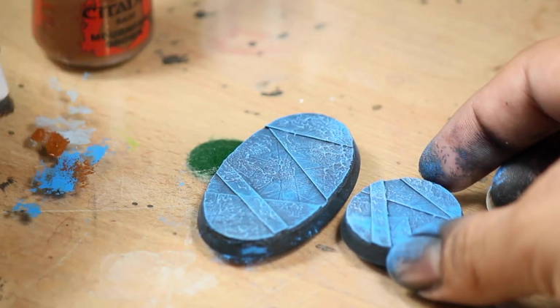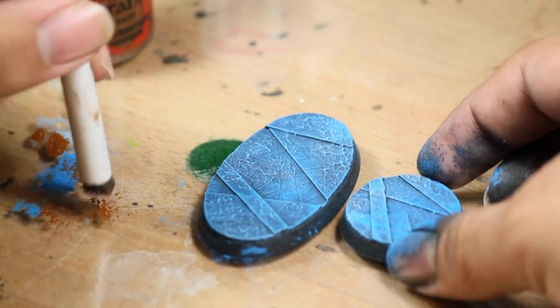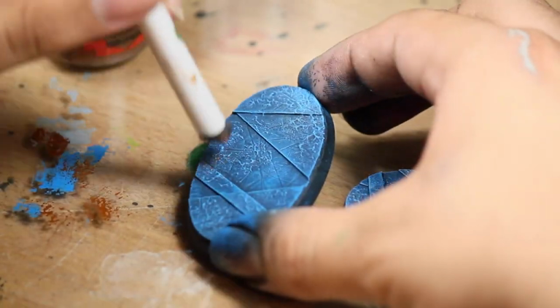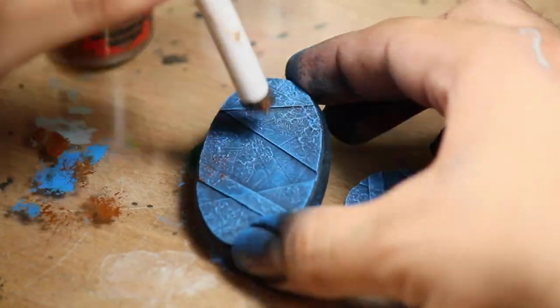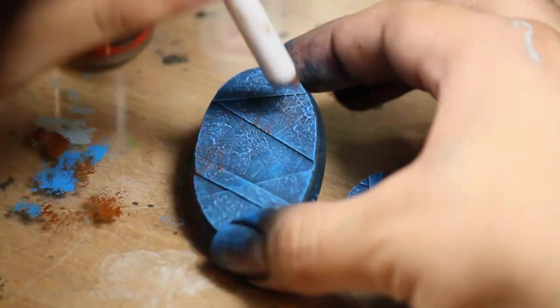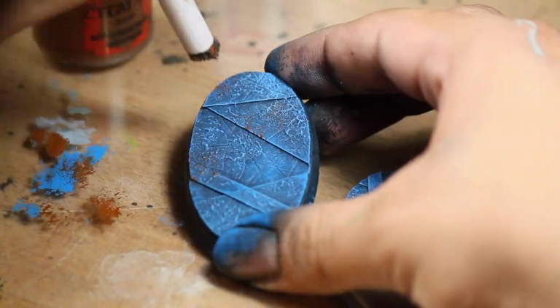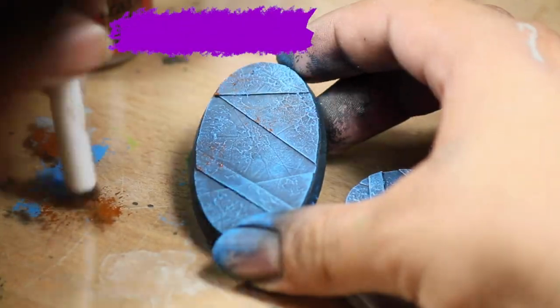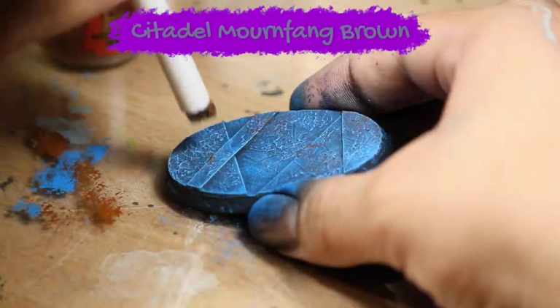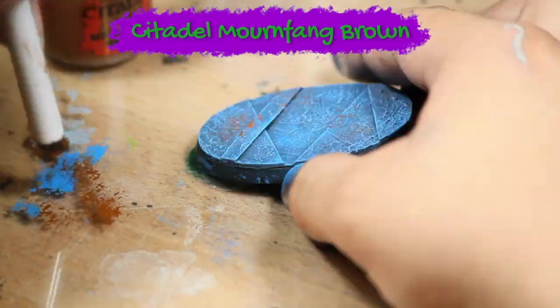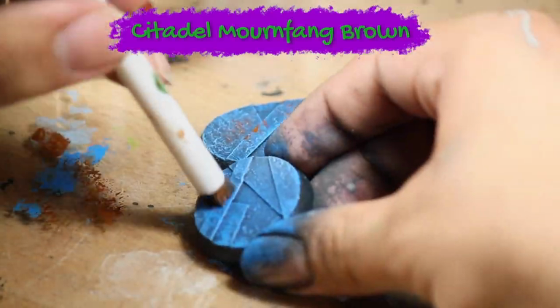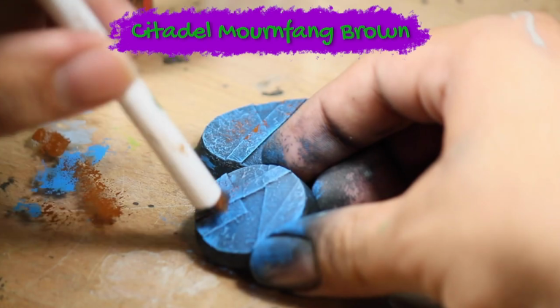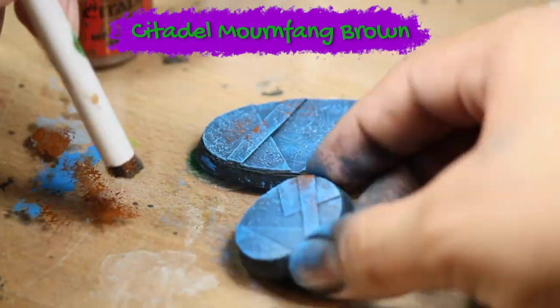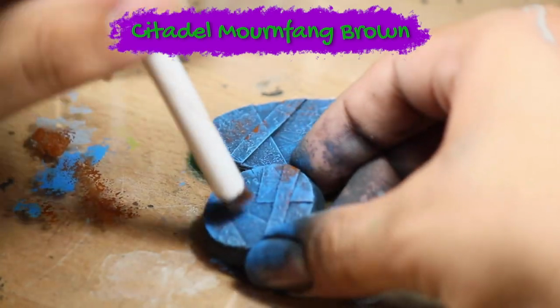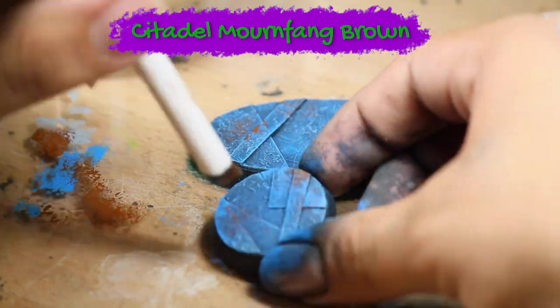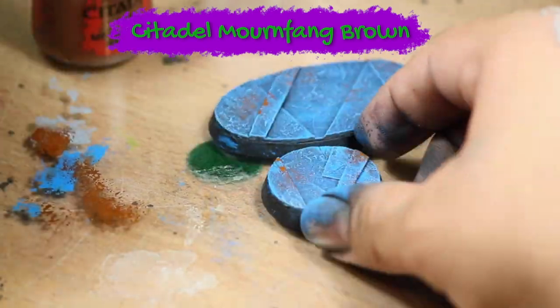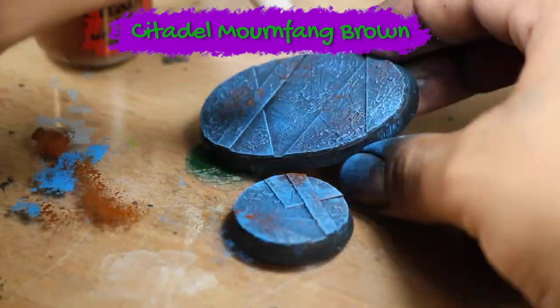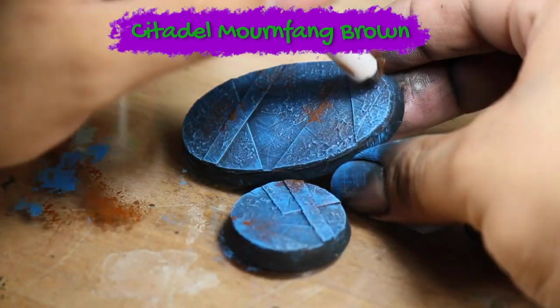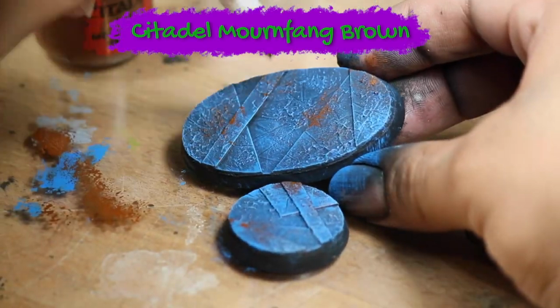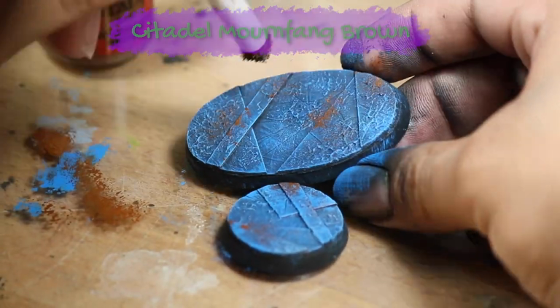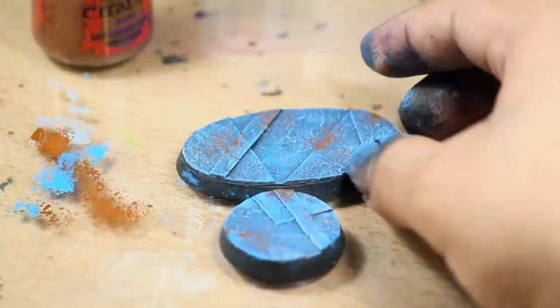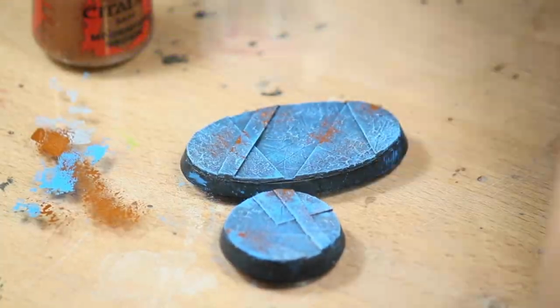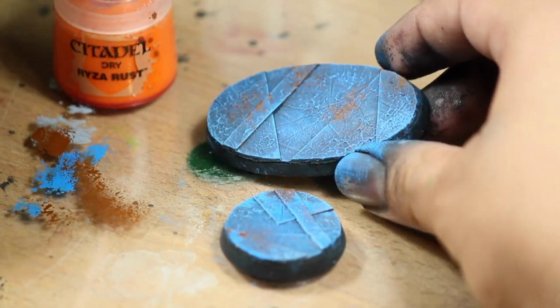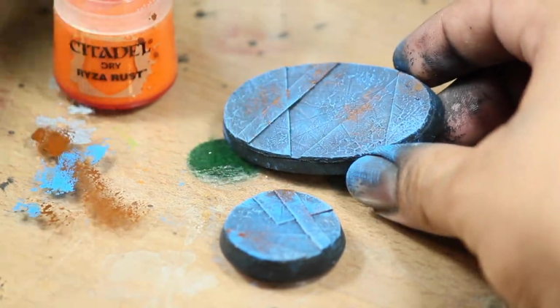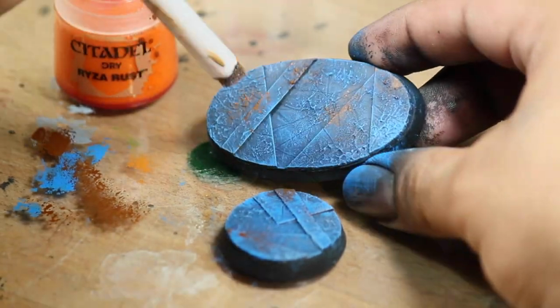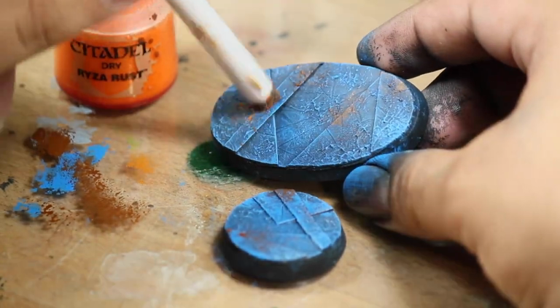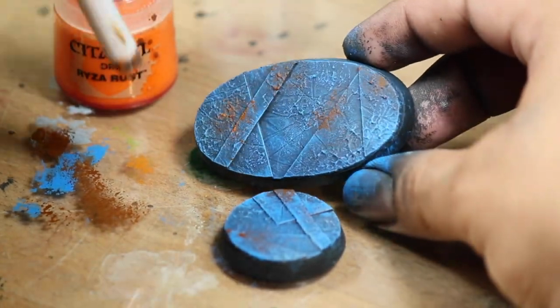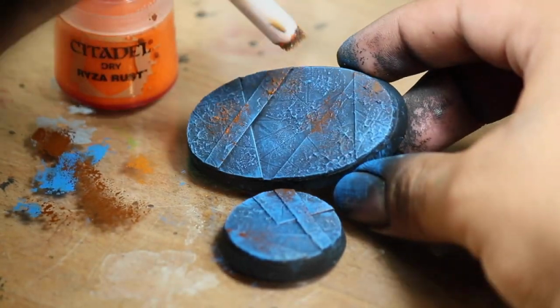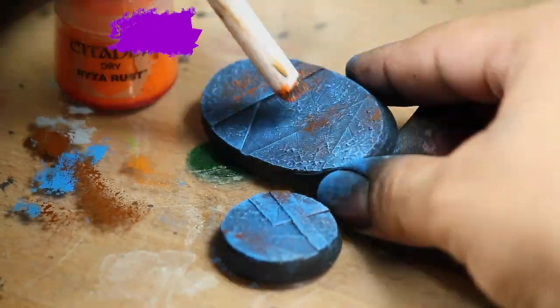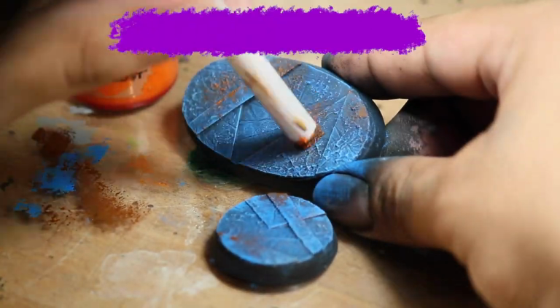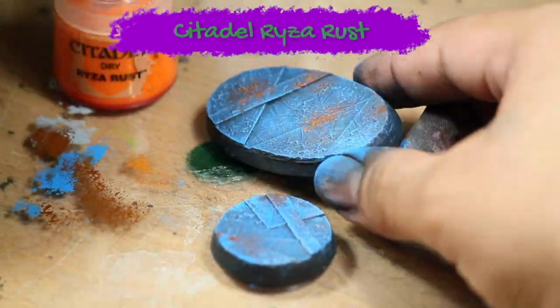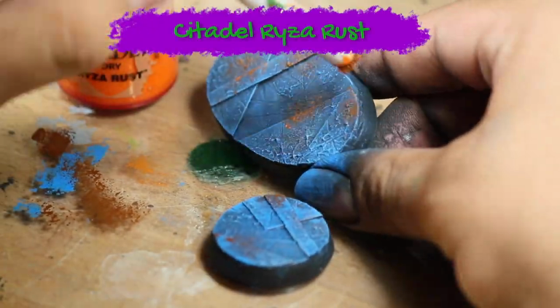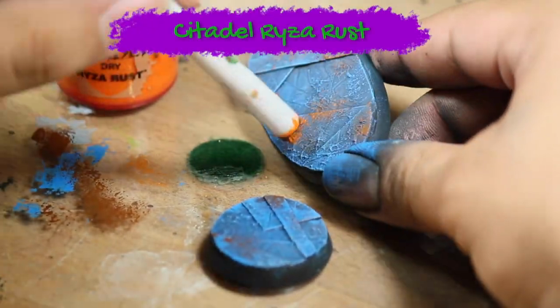Next, to make some patches of rust, I sponged on some Games Workshop Mourn Fang Brown. Then I finished off the rust by sponging on some Games Workshop Ryza Rust.